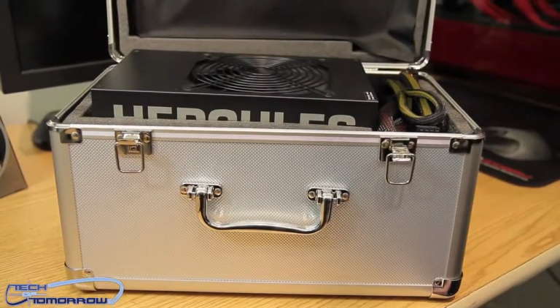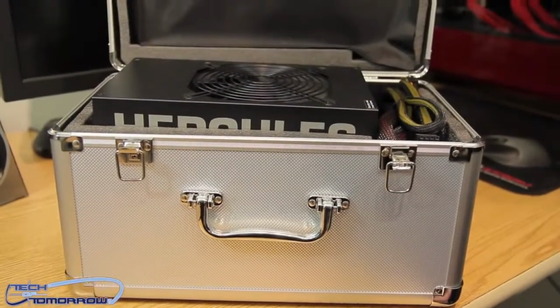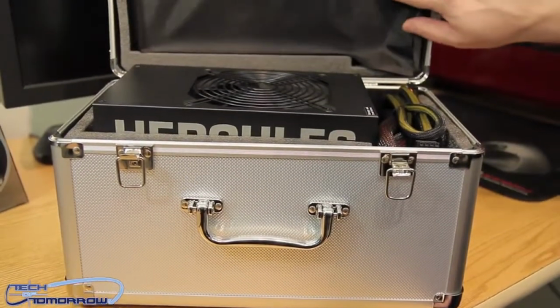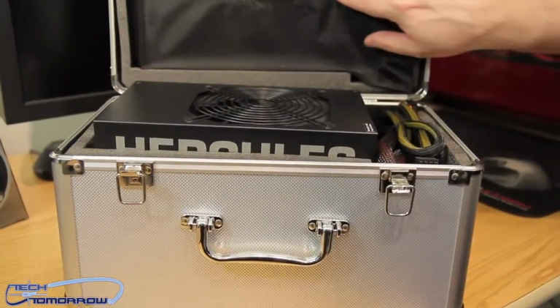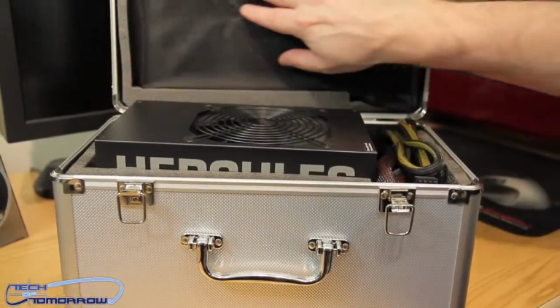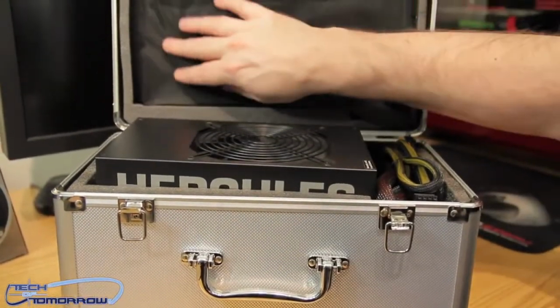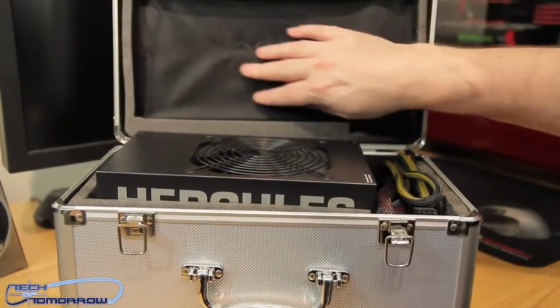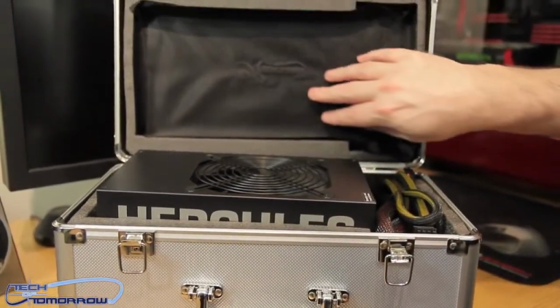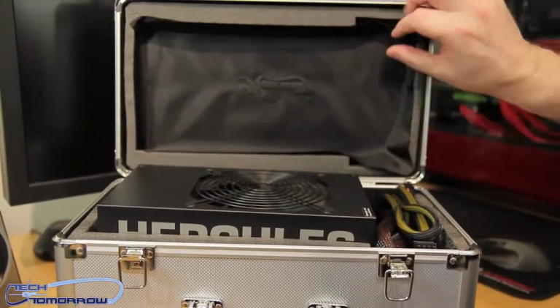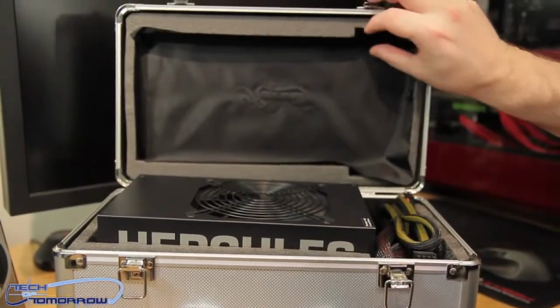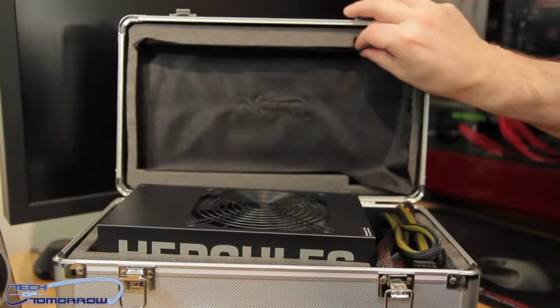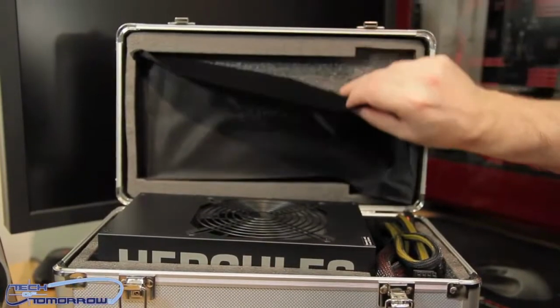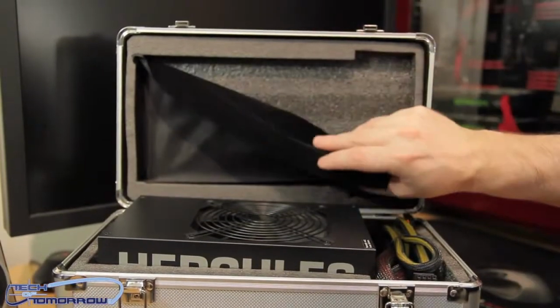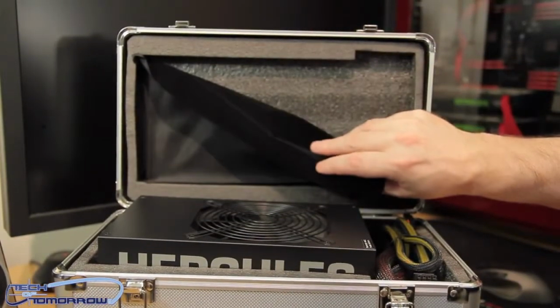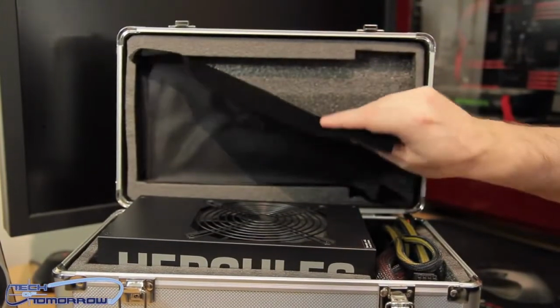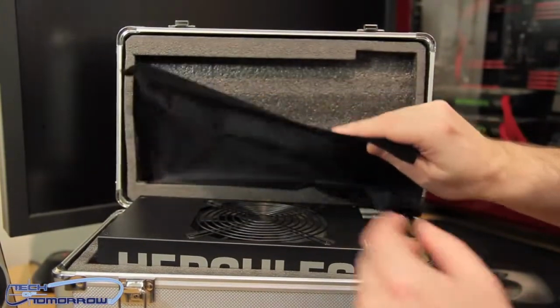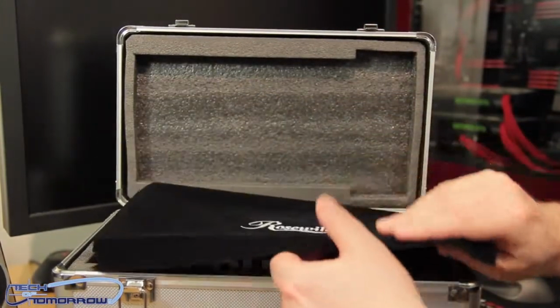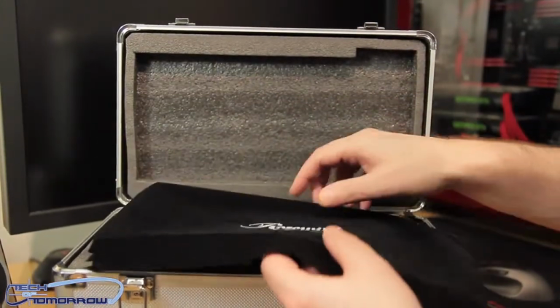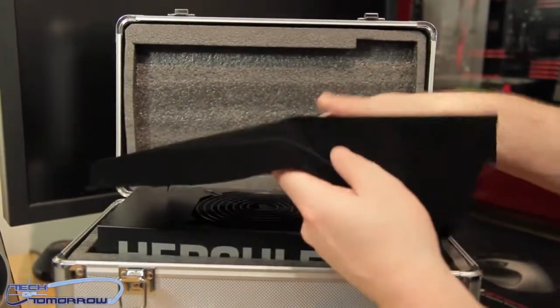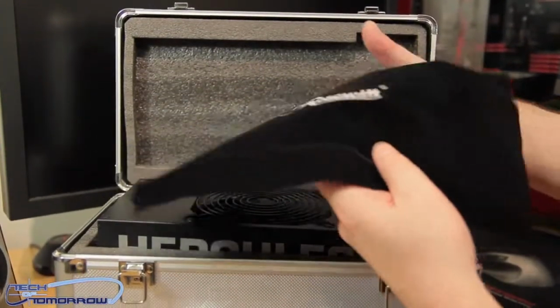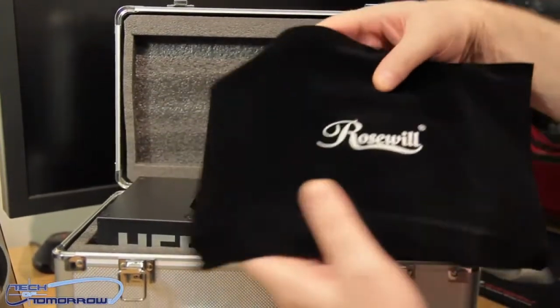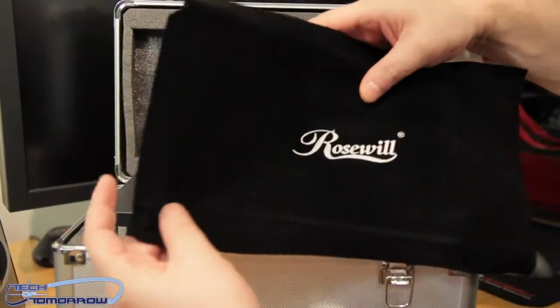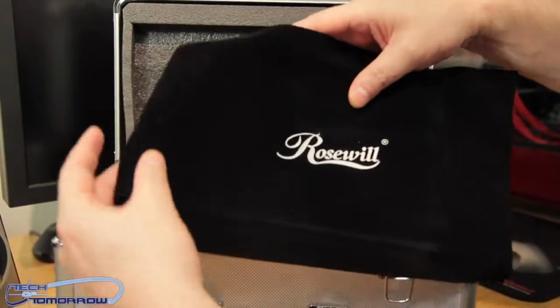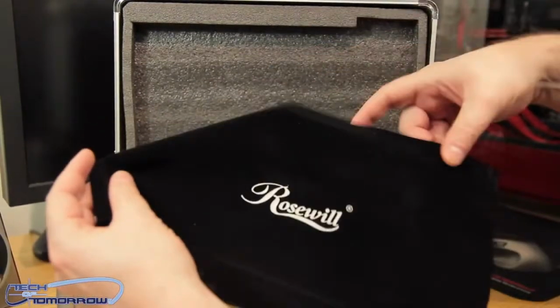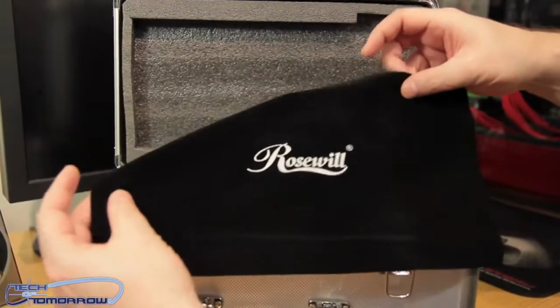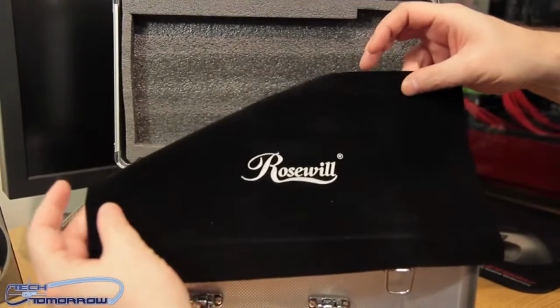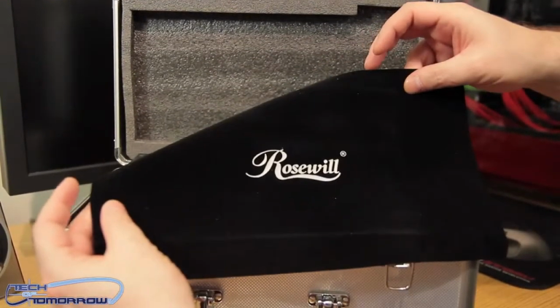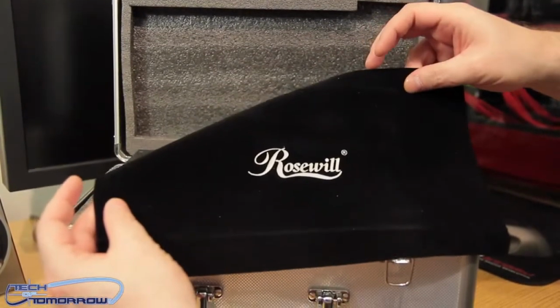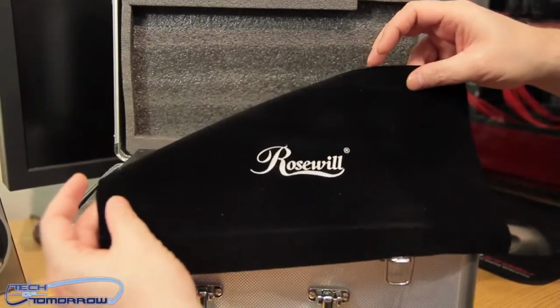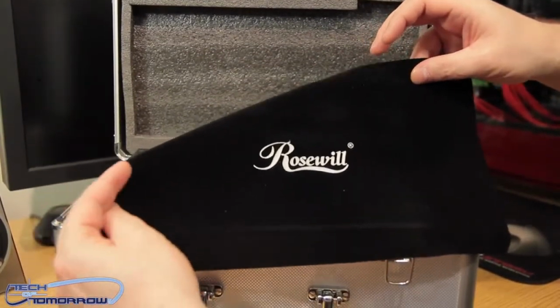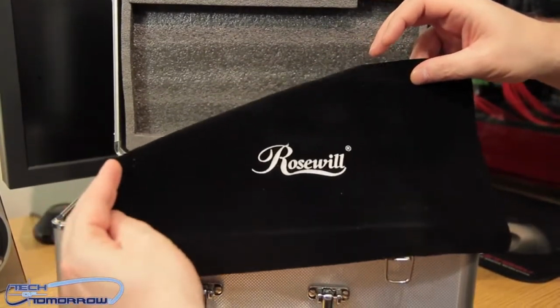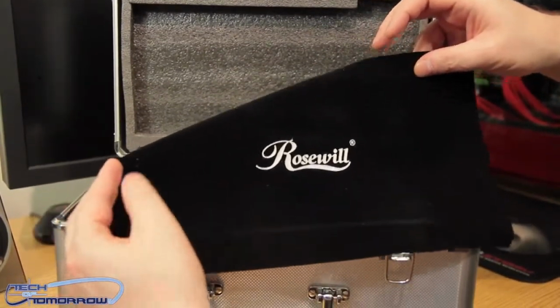Baboom! Check this out — it's completely padded inside, and there's even cloth inside to protect it. Rosewill felt cloth — that's pretty damn cool.